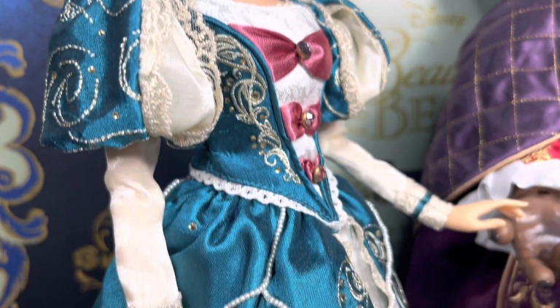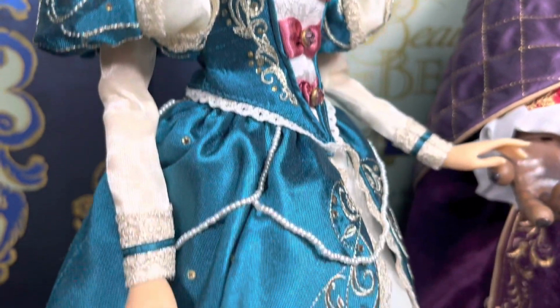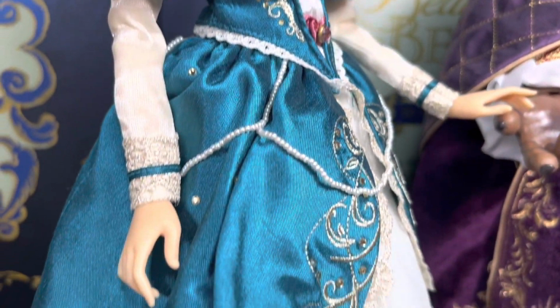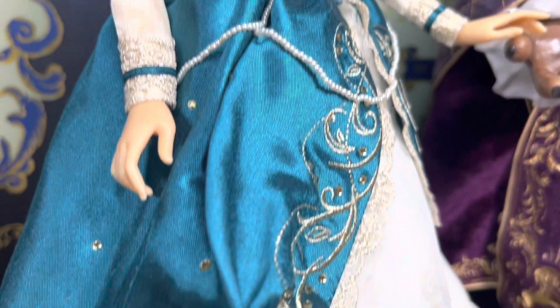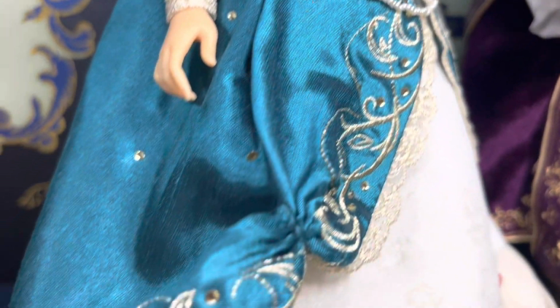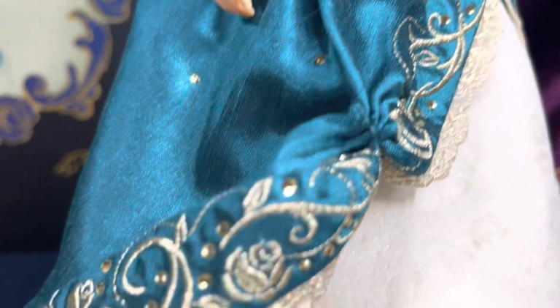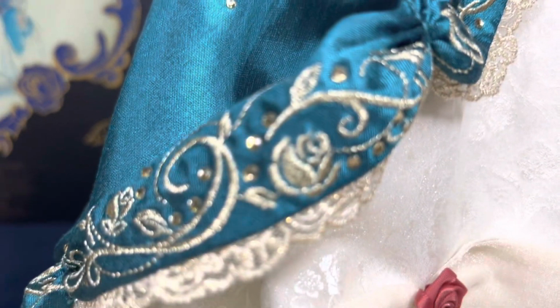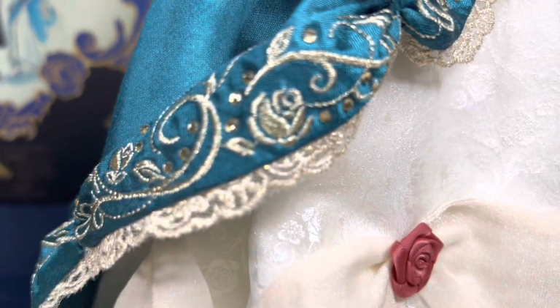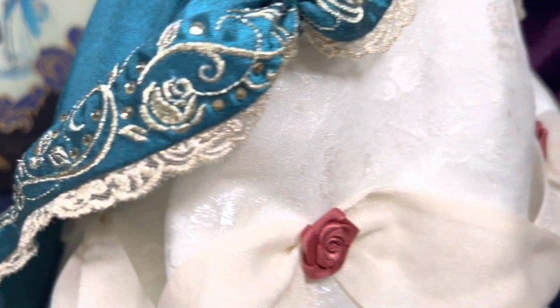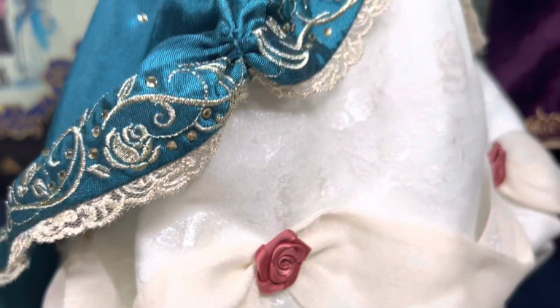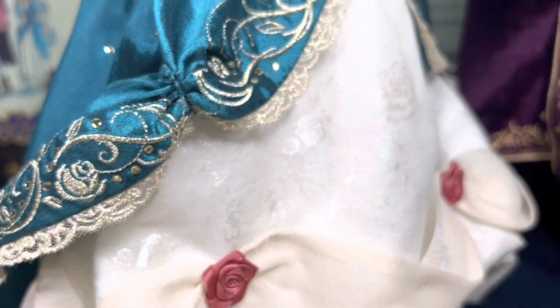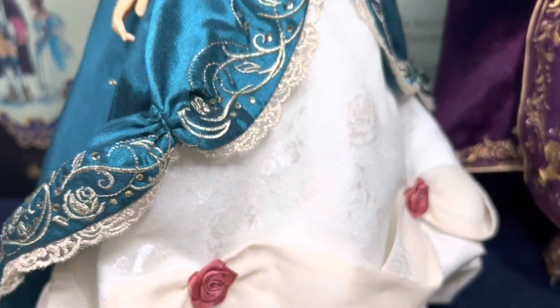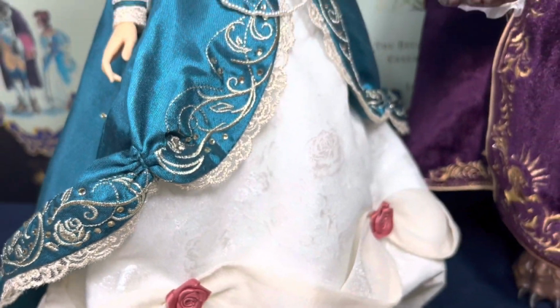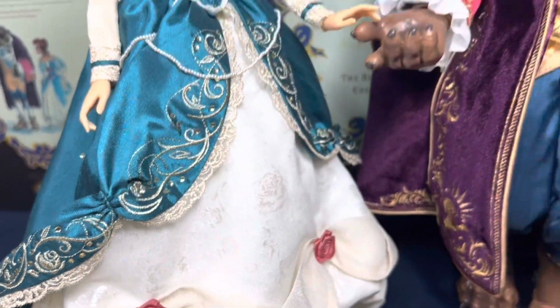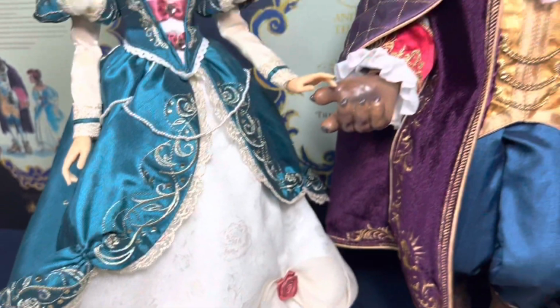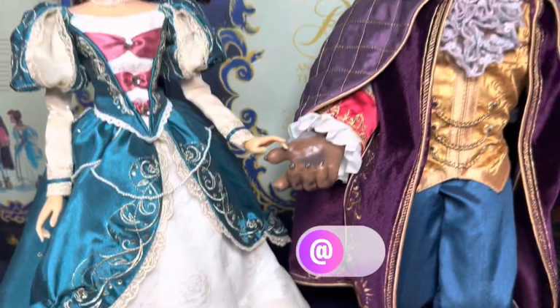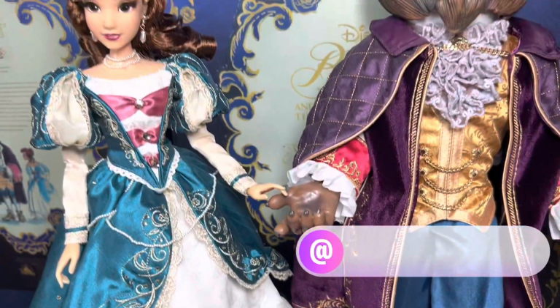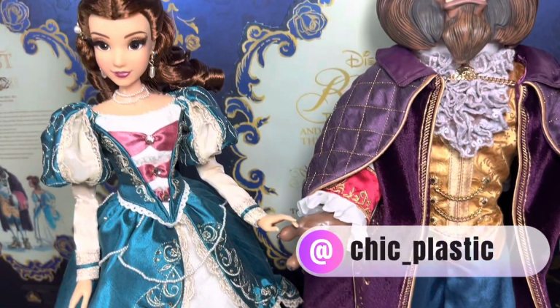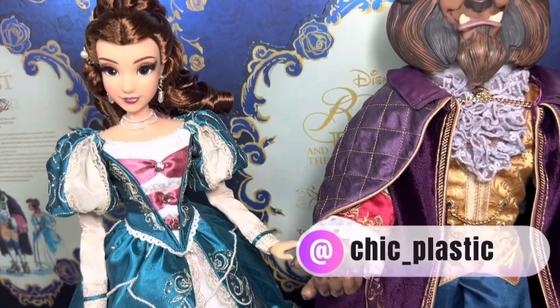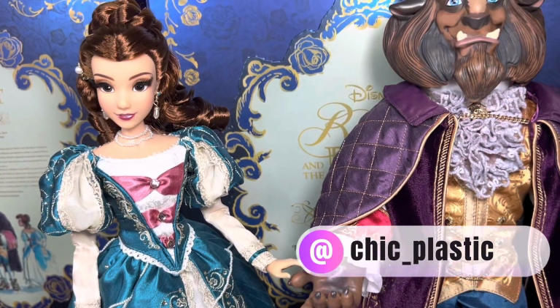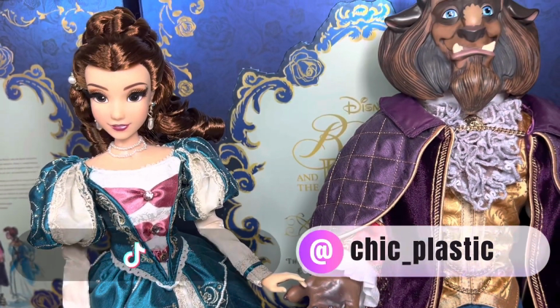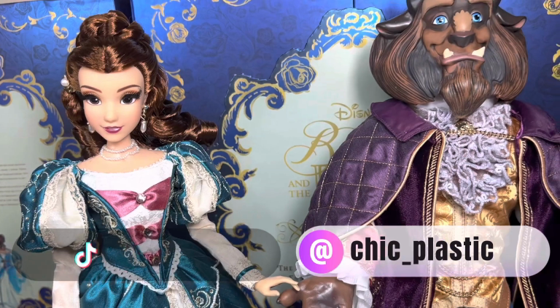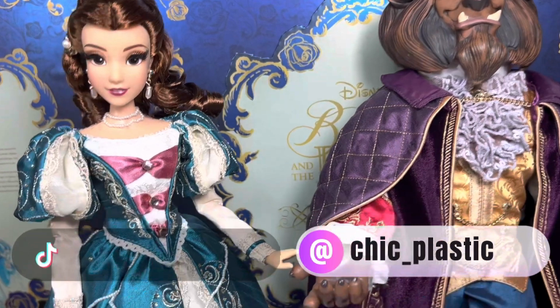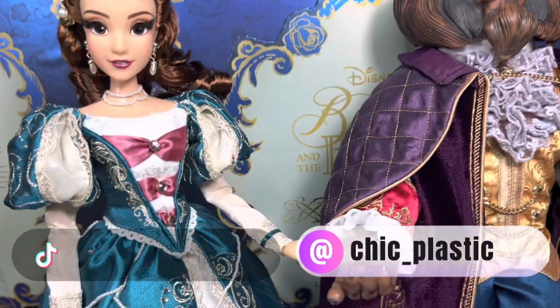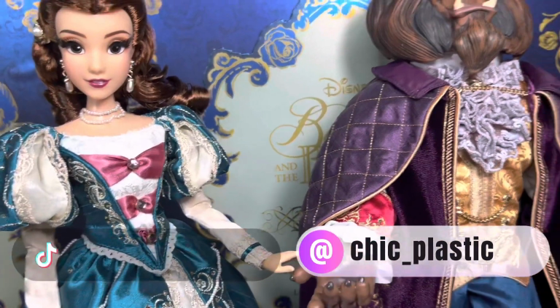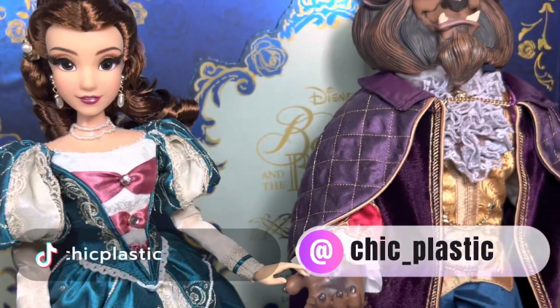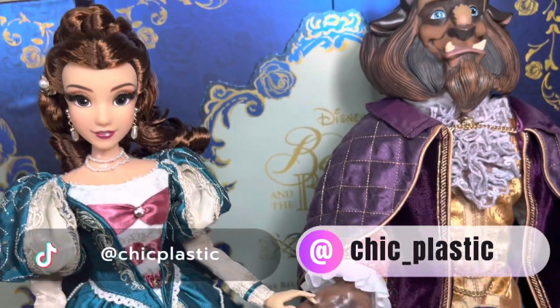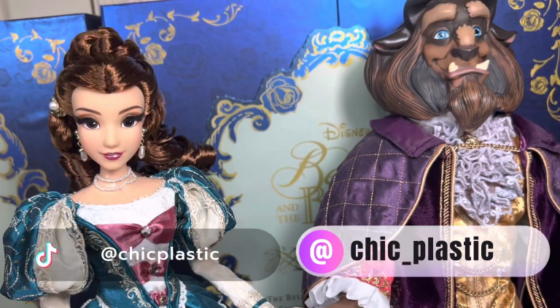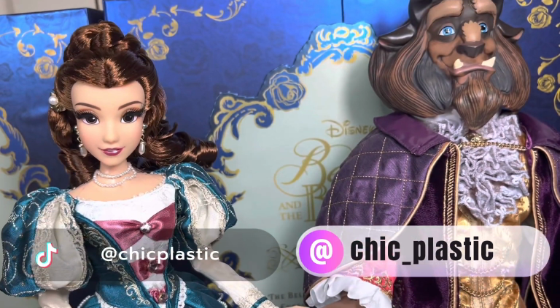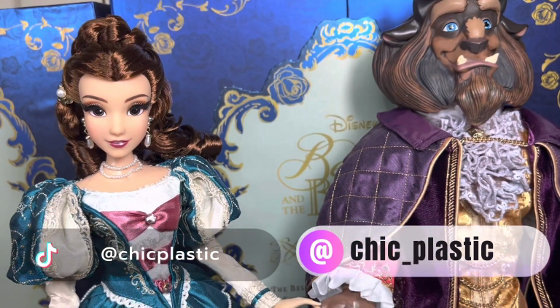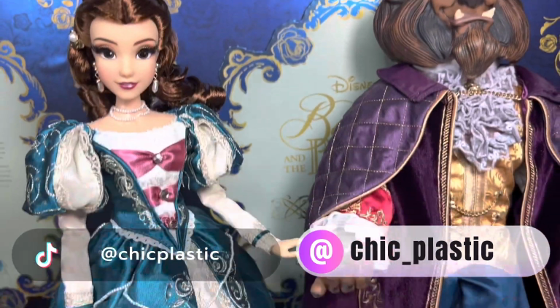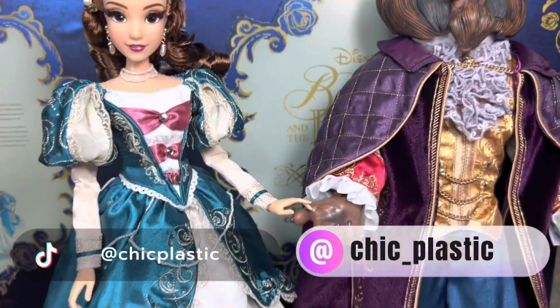I am looking forward to hearing your thoughts and opinions on this doll set. Would you have picked them up at the retail value, or would you have done what I did and just hoped for the best? Follow me on my other socials — I am on TikTok and Instagram, I will pop those on the screen somewhere. Anyways, have a lovely day. Bye!